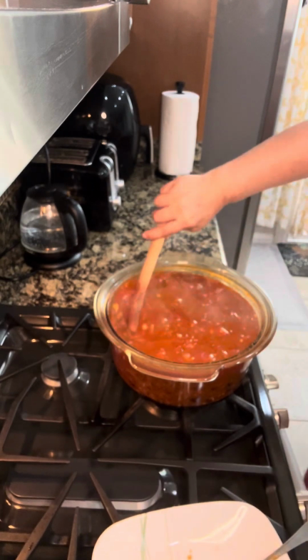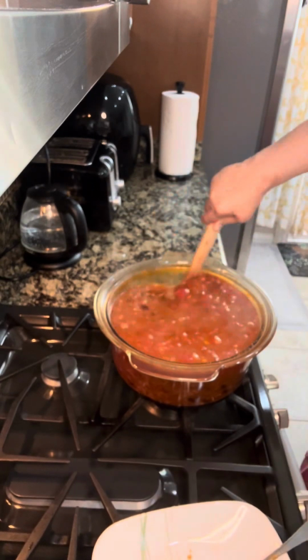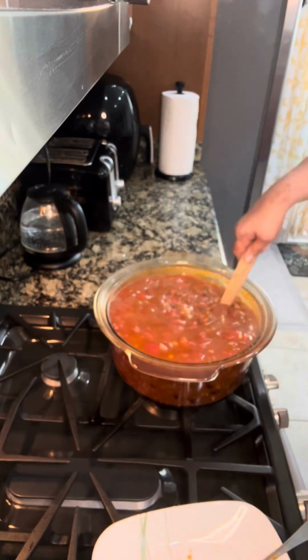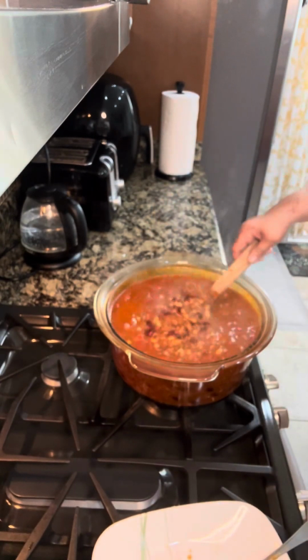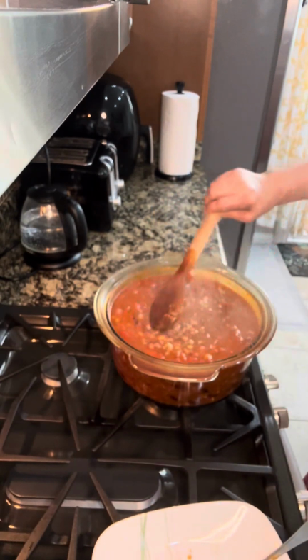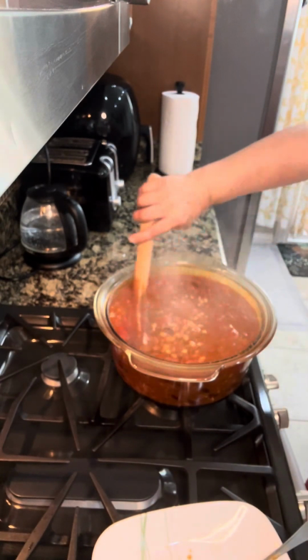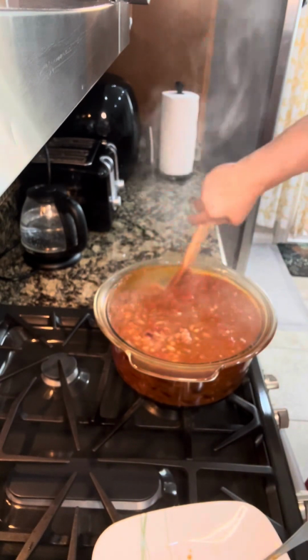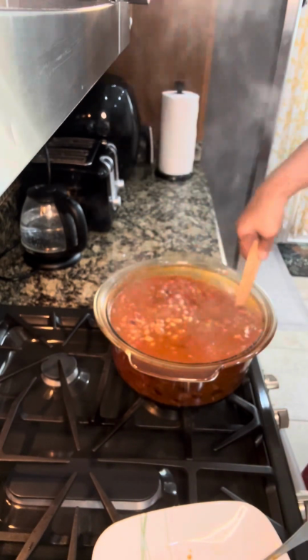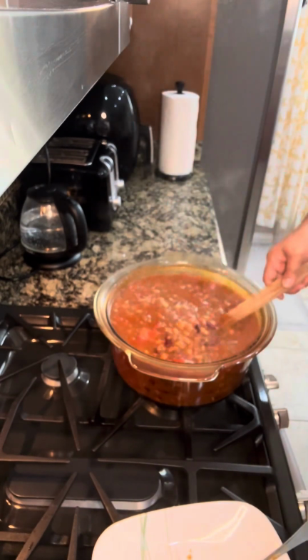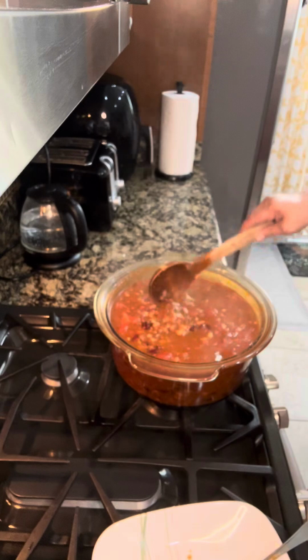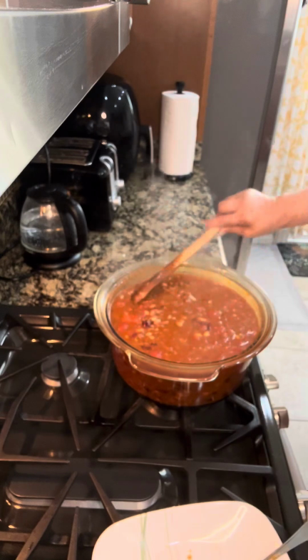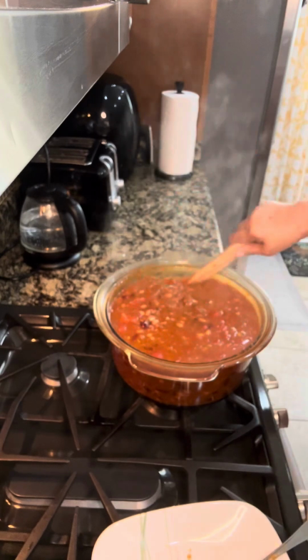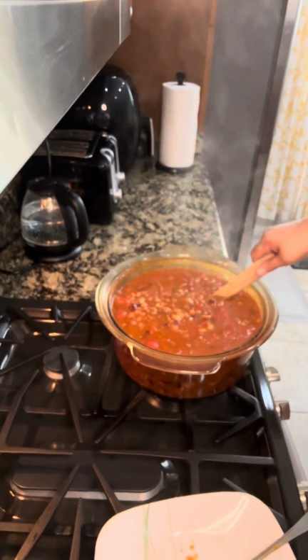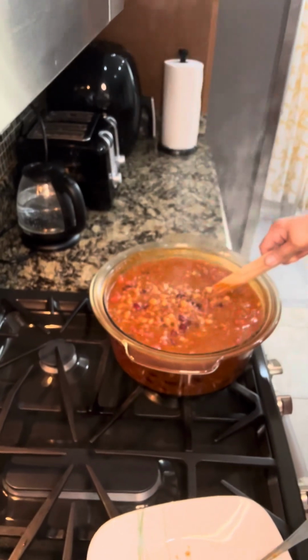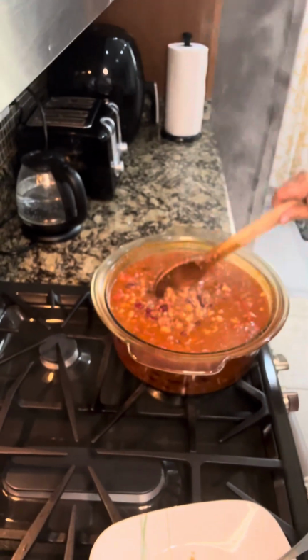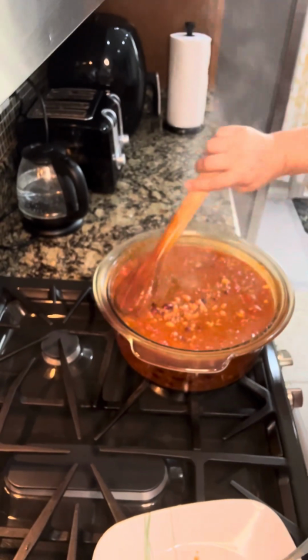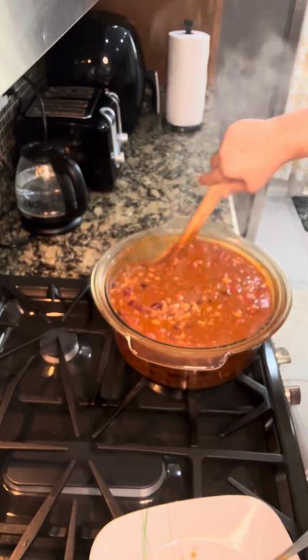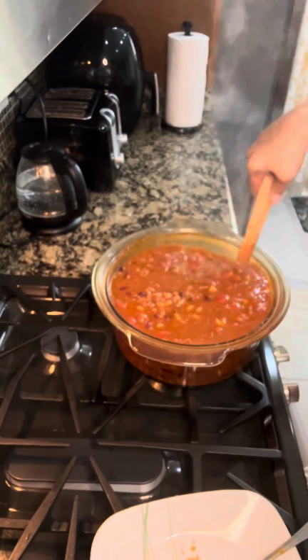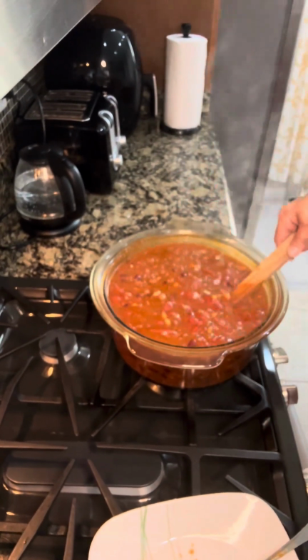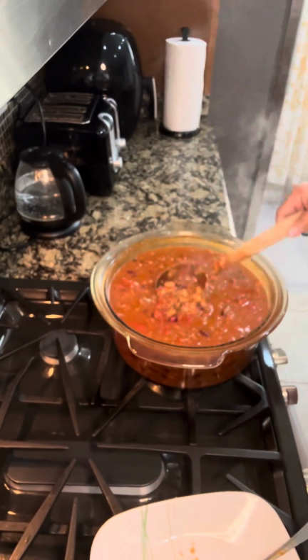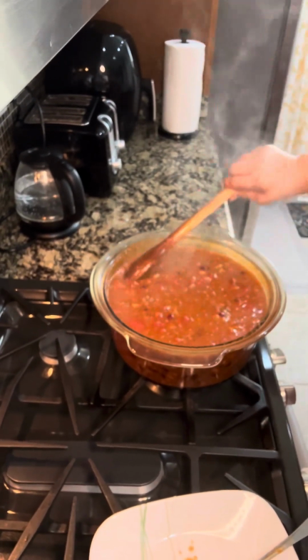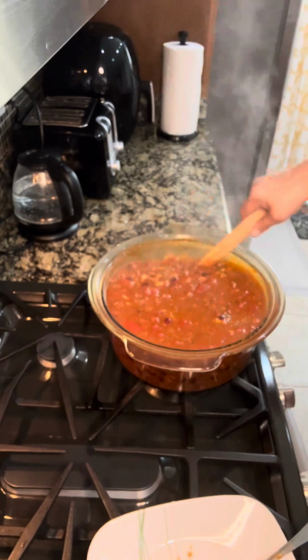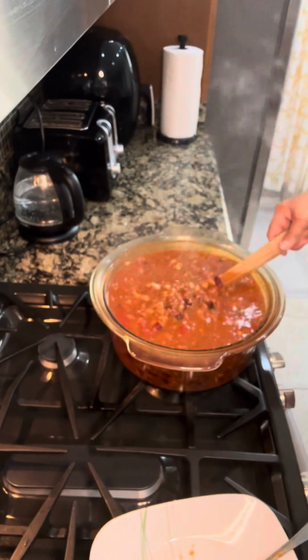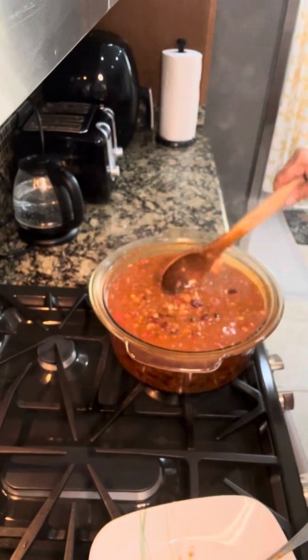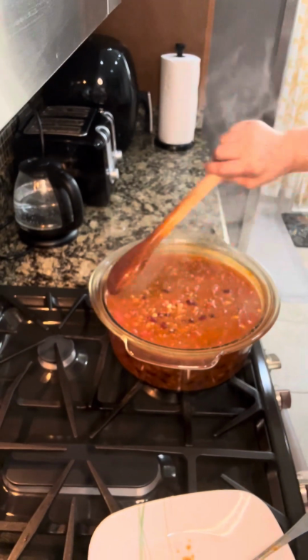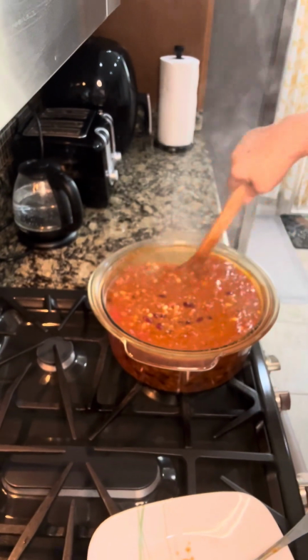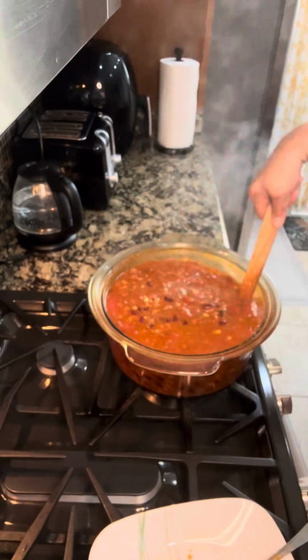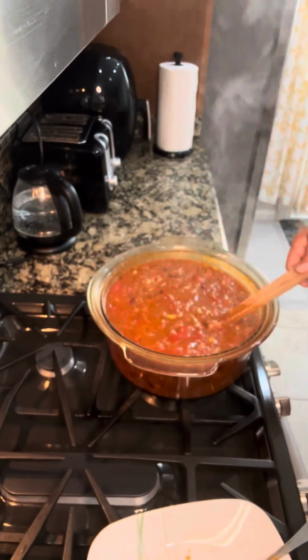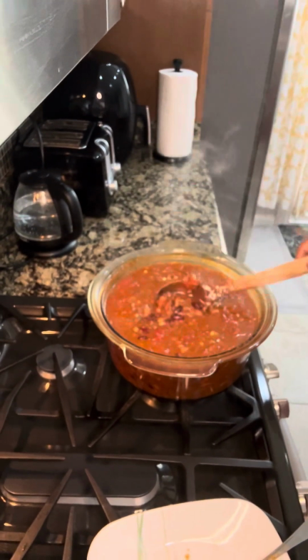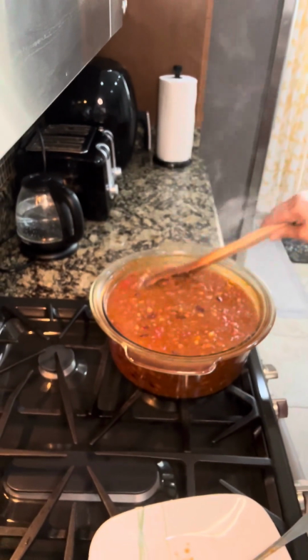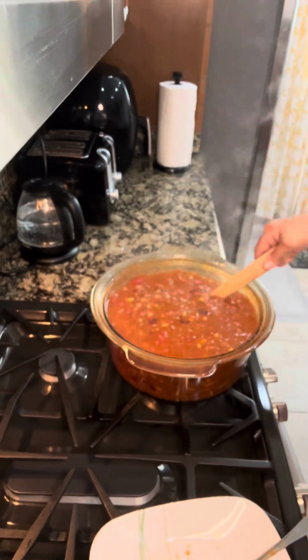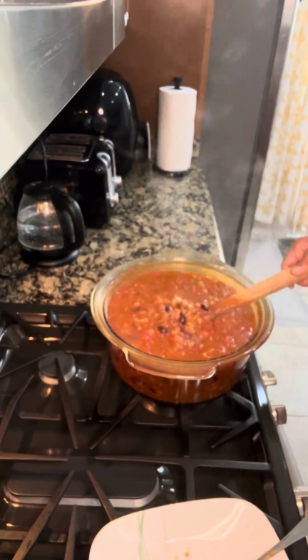The chili is already cooked — look at that, it's so delicious! I wish you could smell it. Thank you so much for watching, see you in our next video, bye for now!